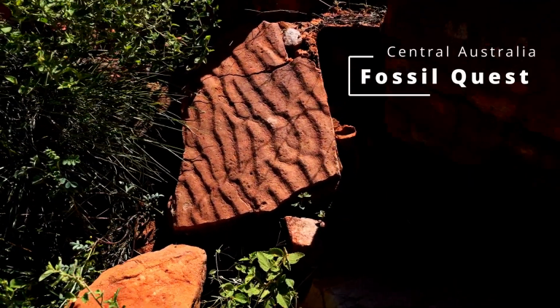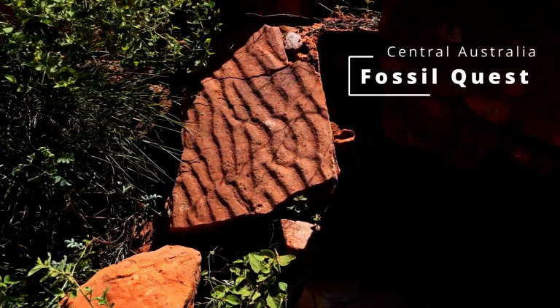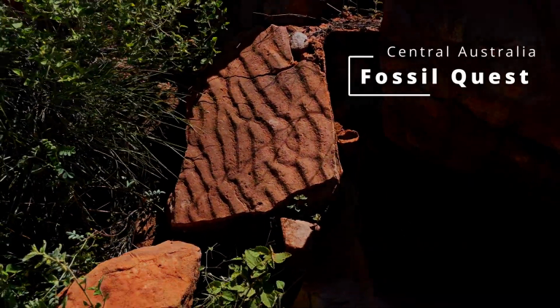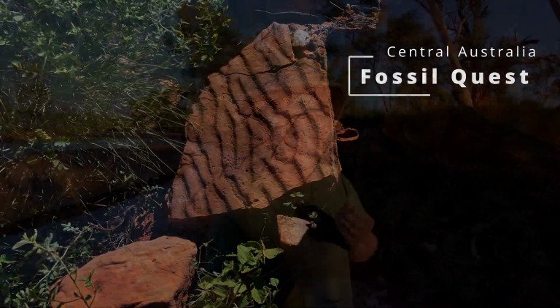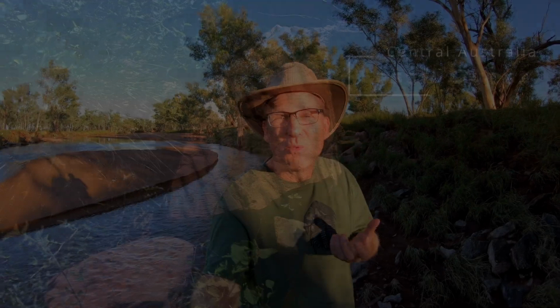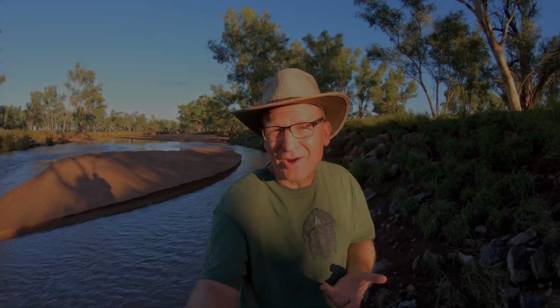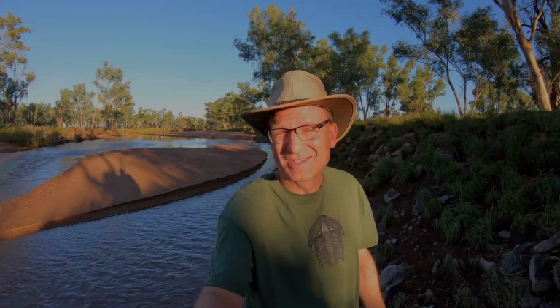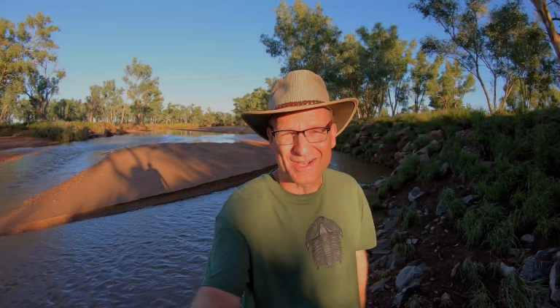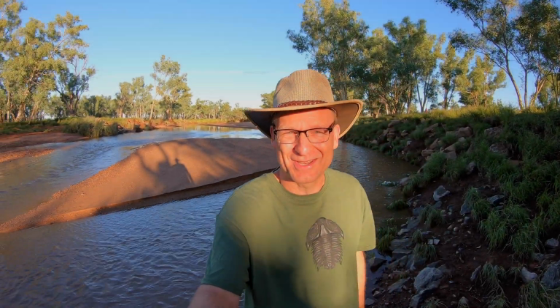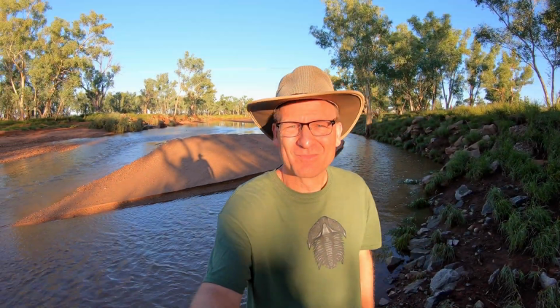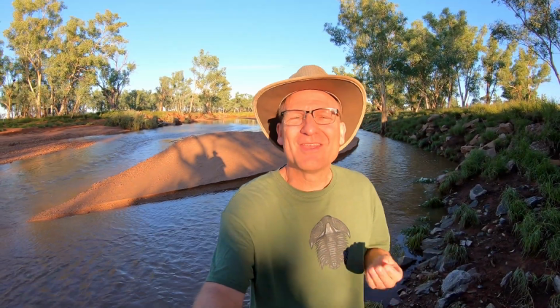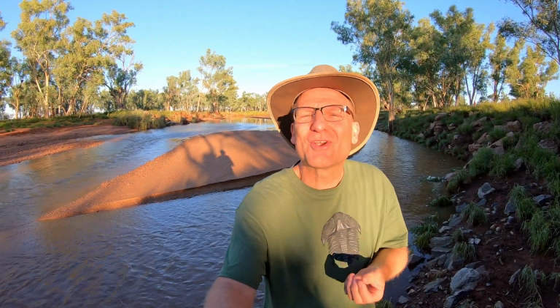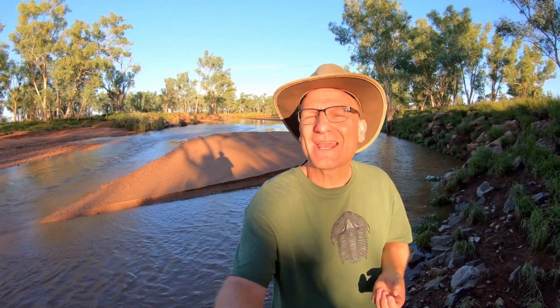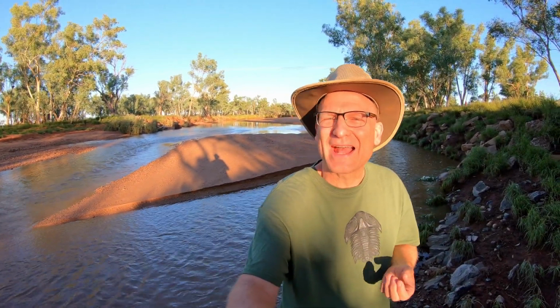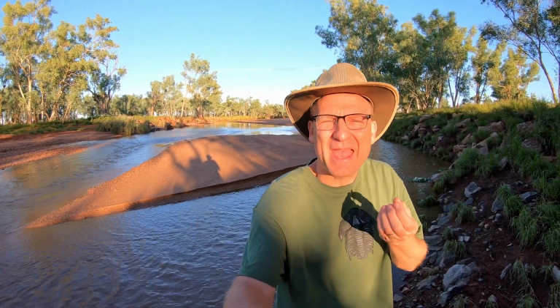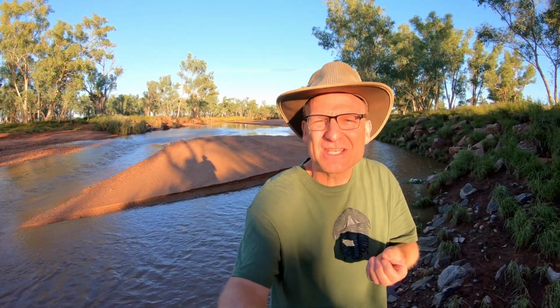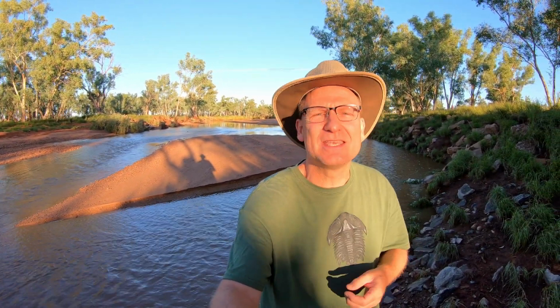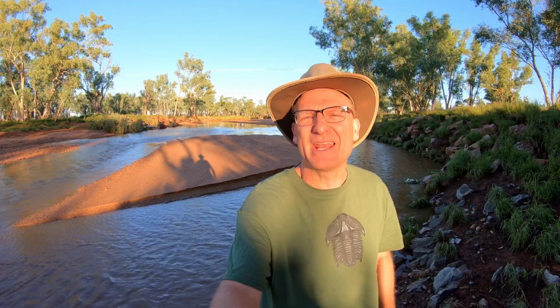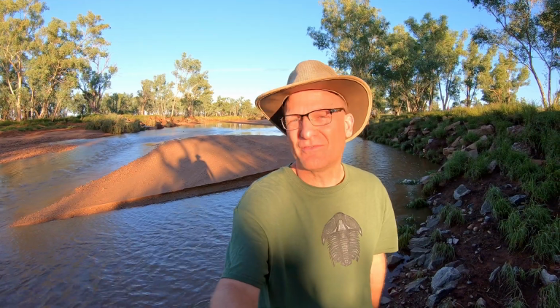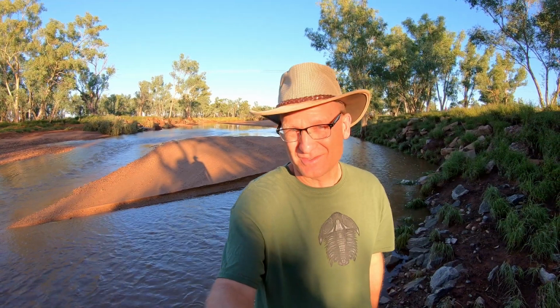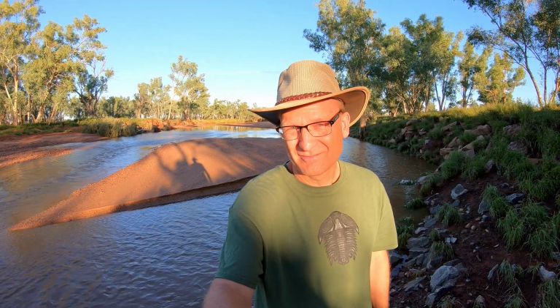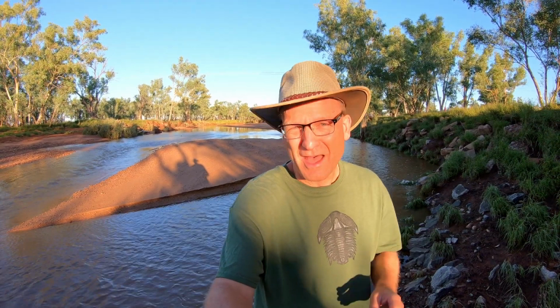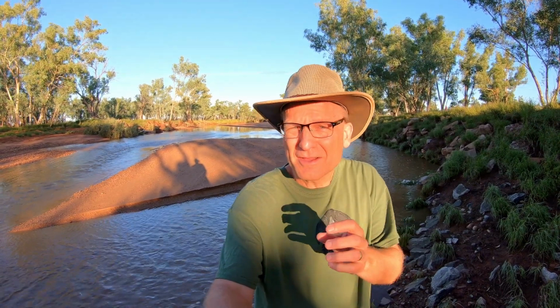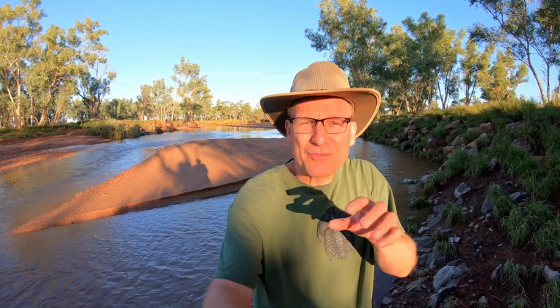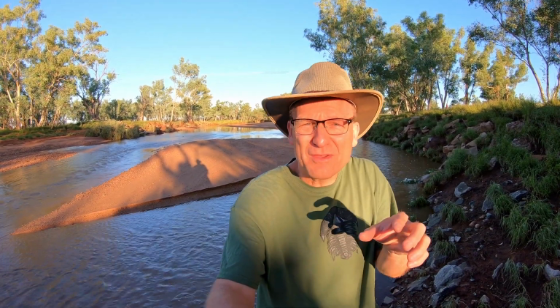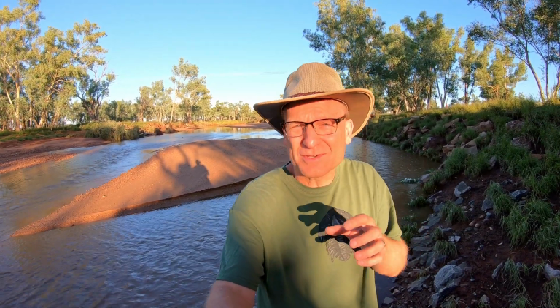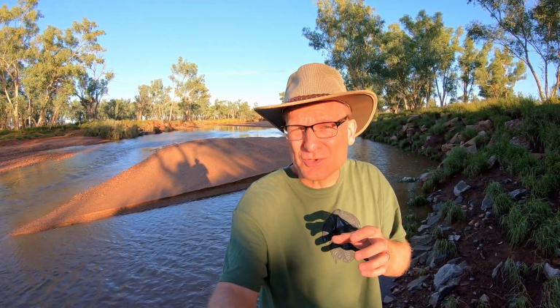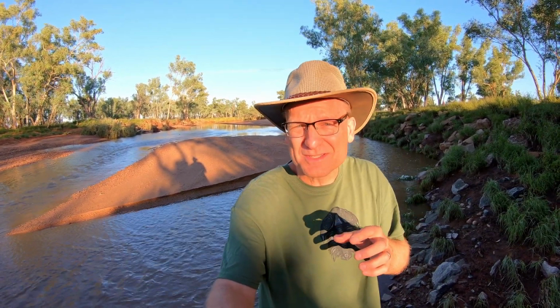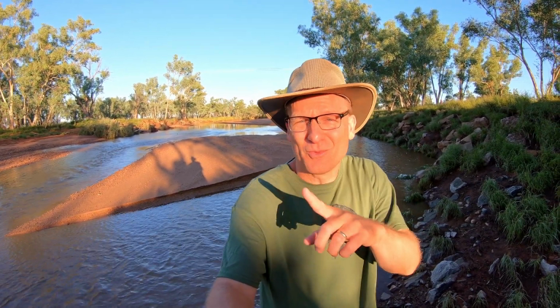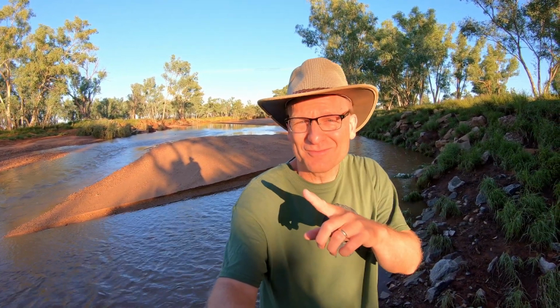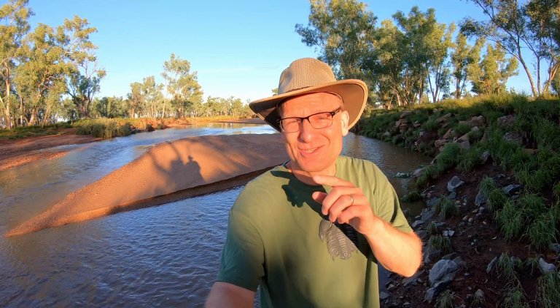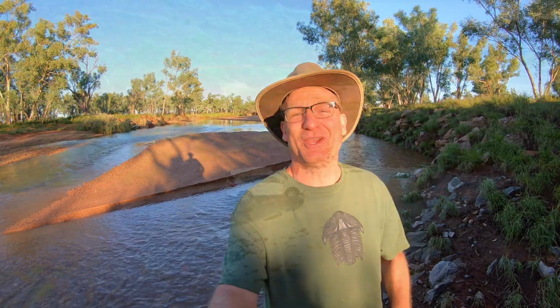If I can find running water in Central Australia, then surely I can find some ancient seabed hidden fossils. I'm going to combine three fossil hunting trips into one just for you.